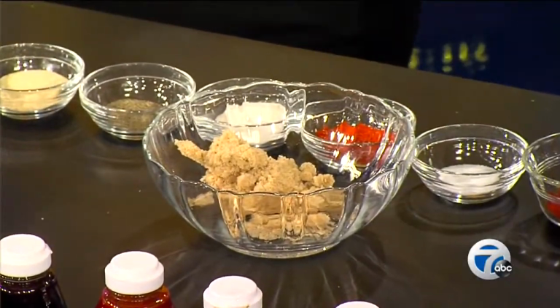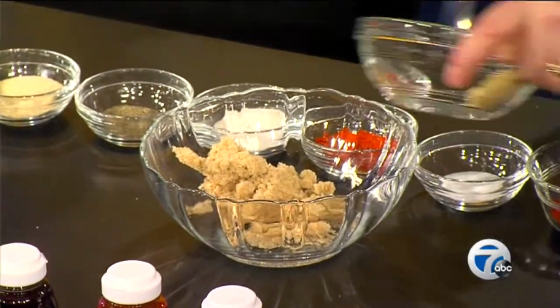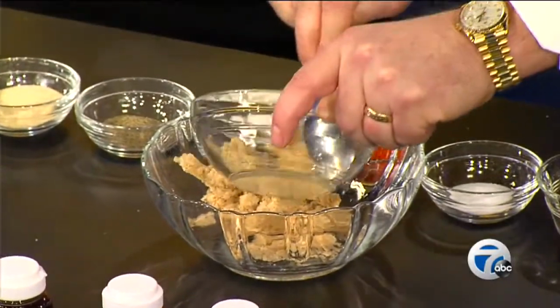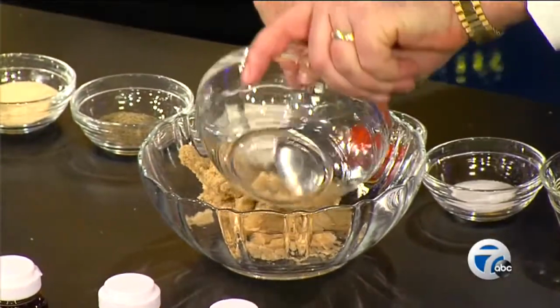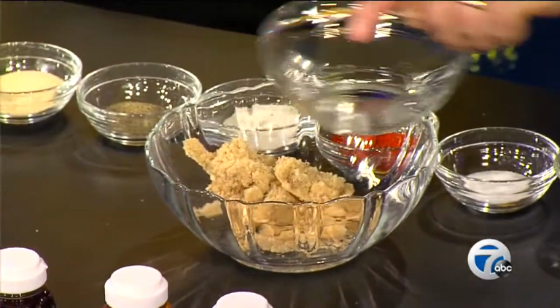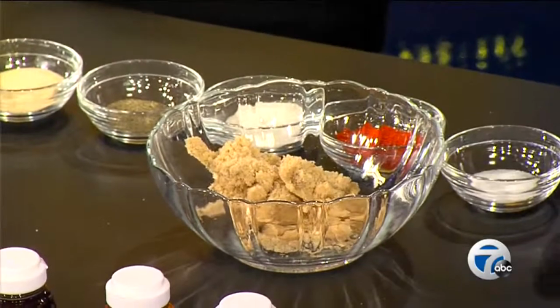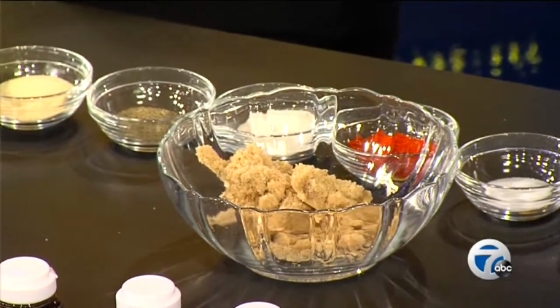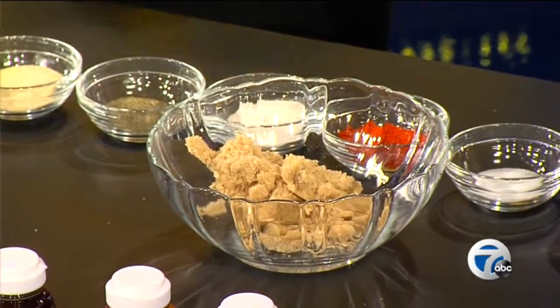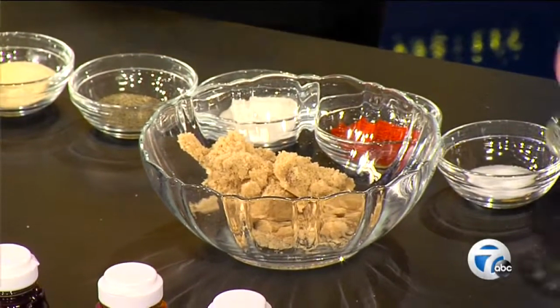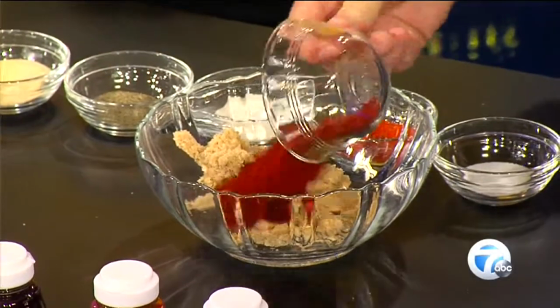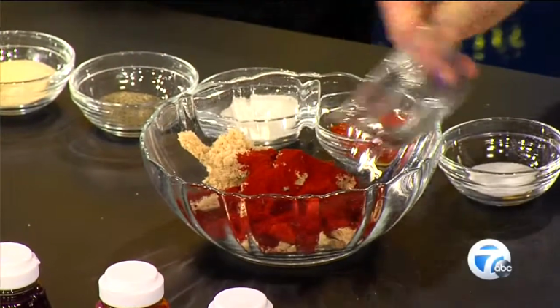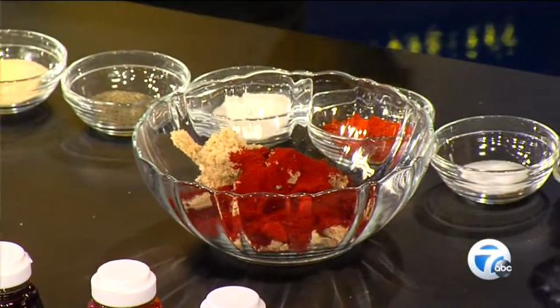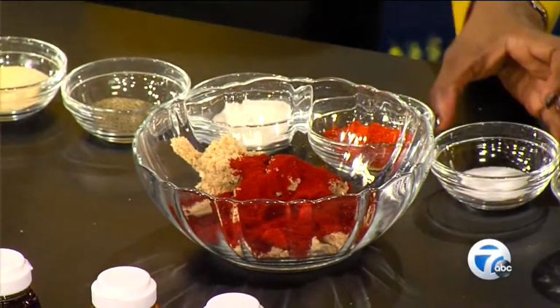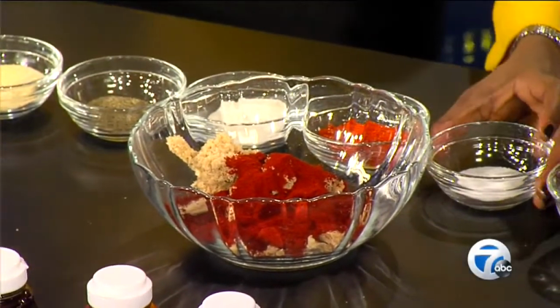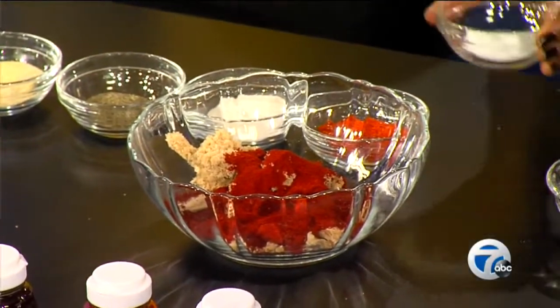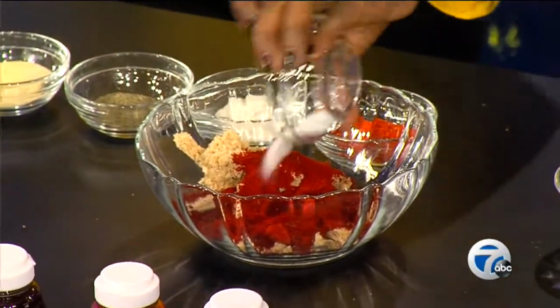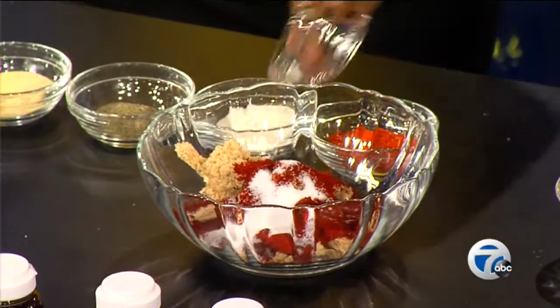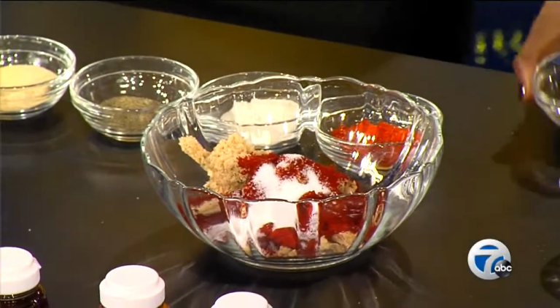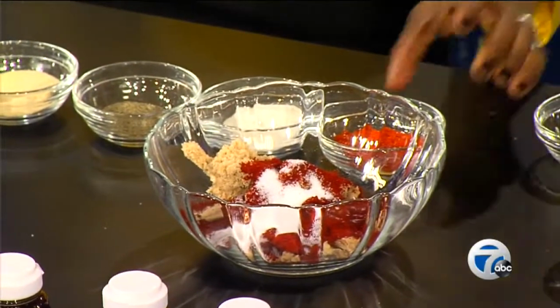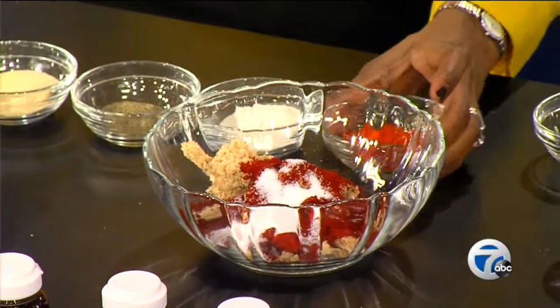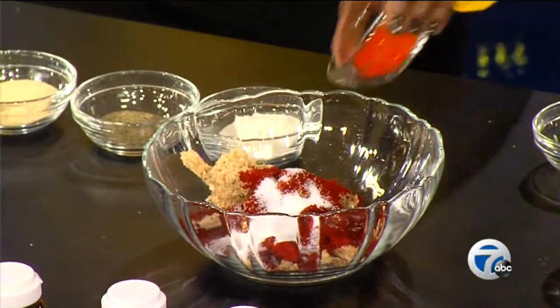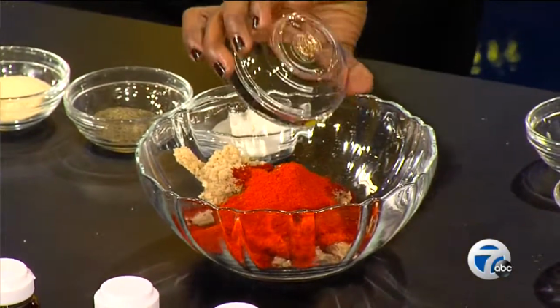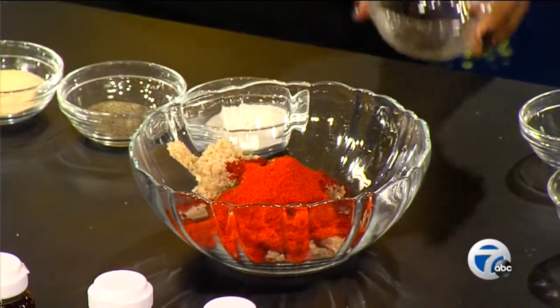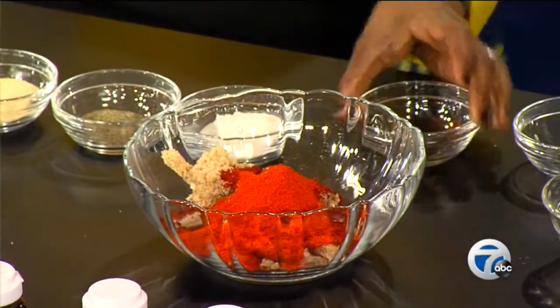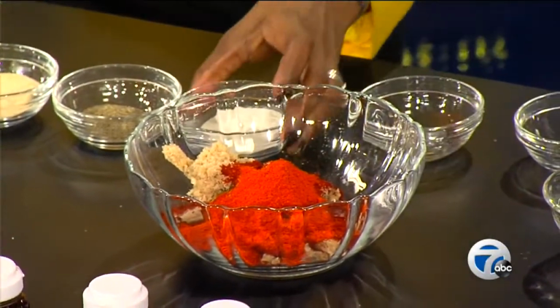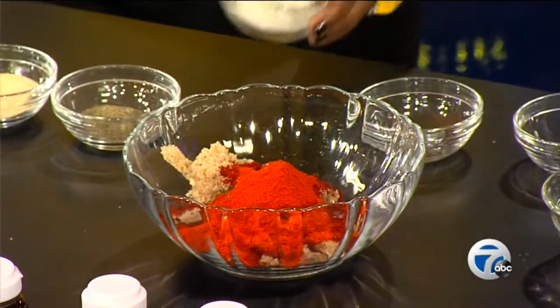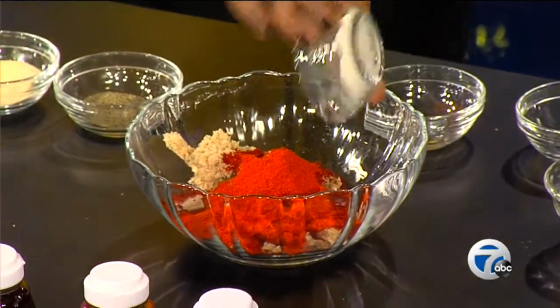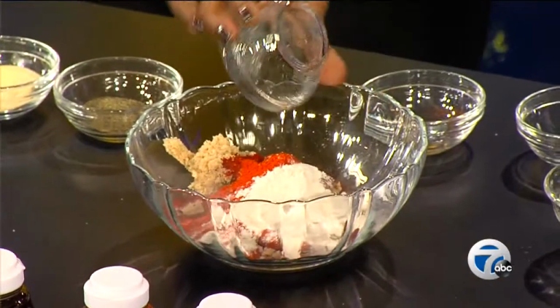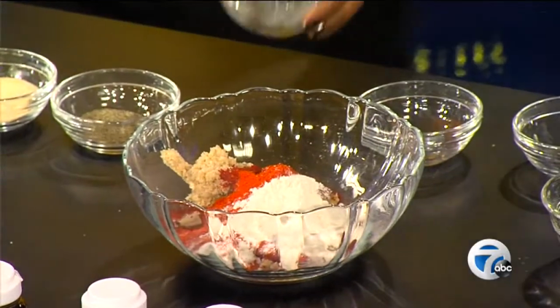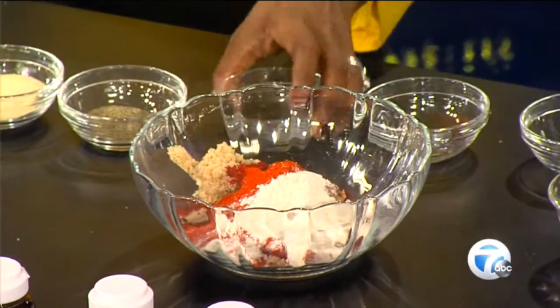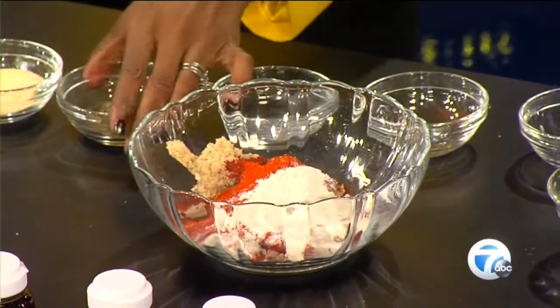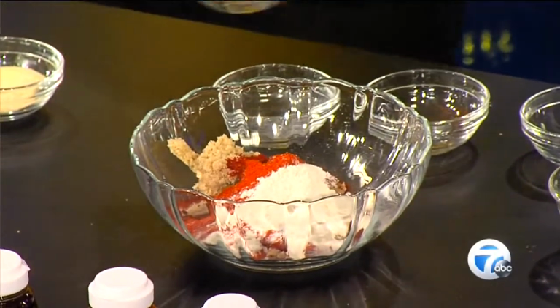And then we got a little paprika. Can I dump one? That's salt. We got some cayenne pepper — boom. A little onion powder. Now we're cruising. A little black pepper.